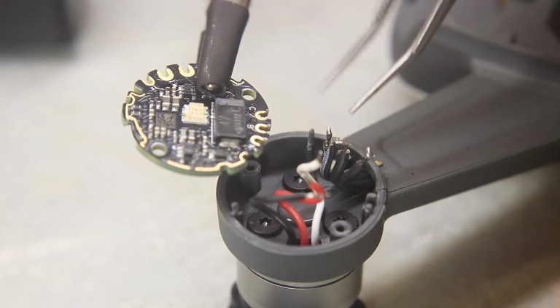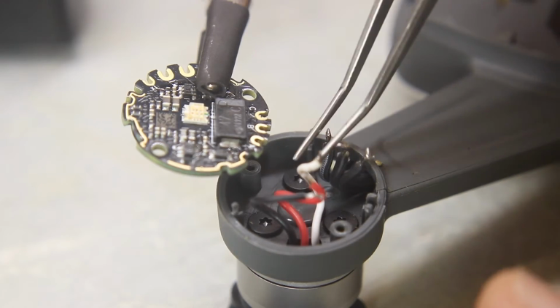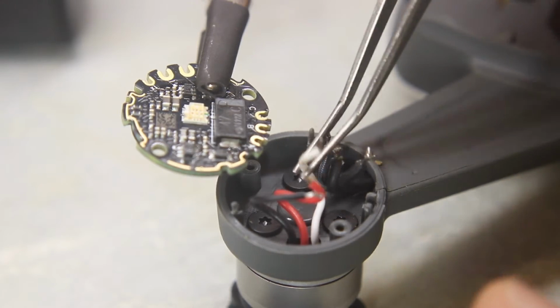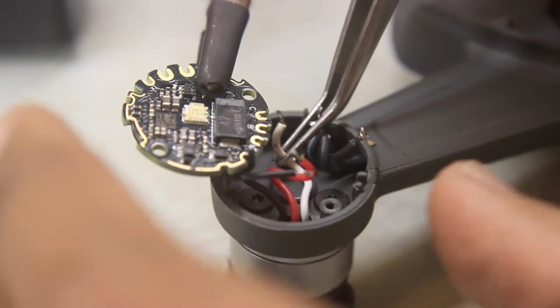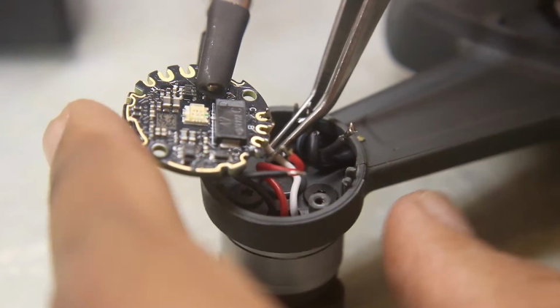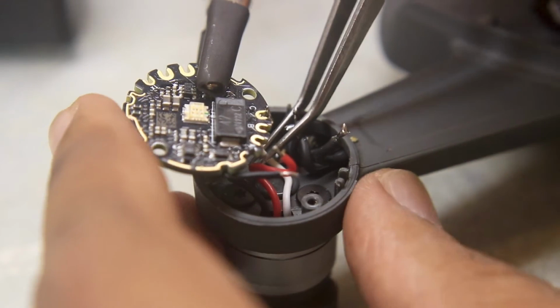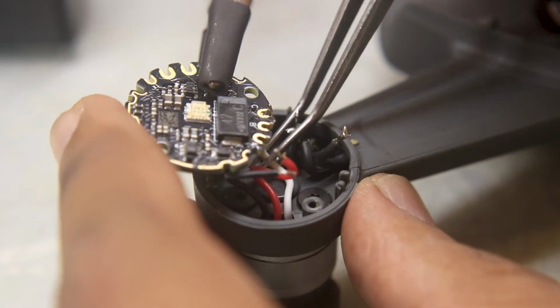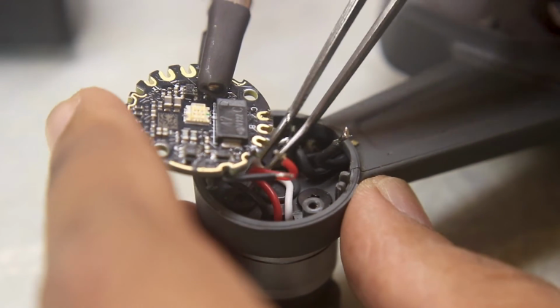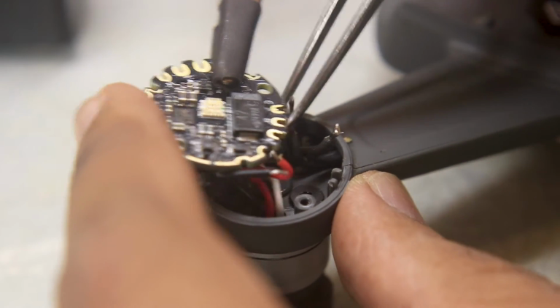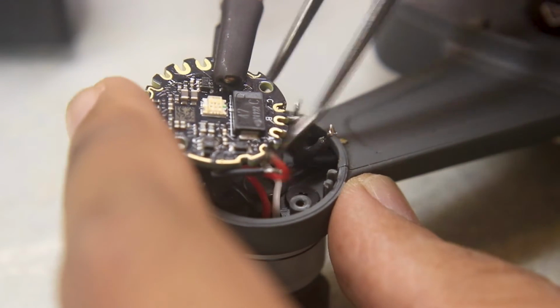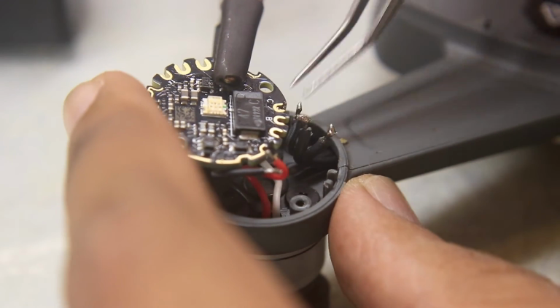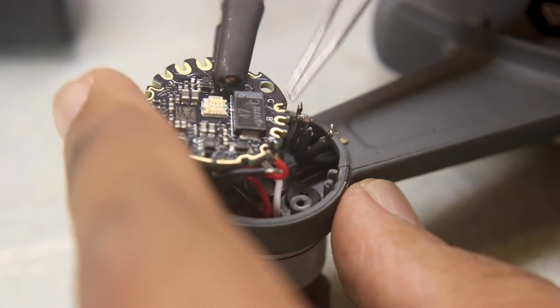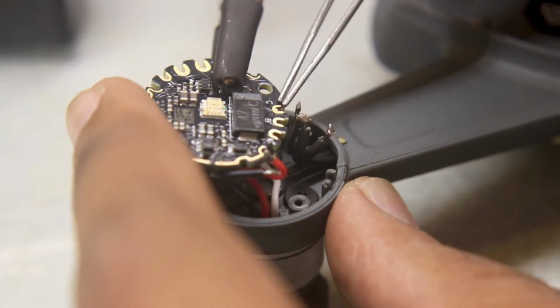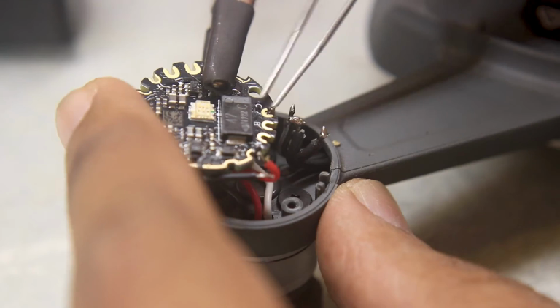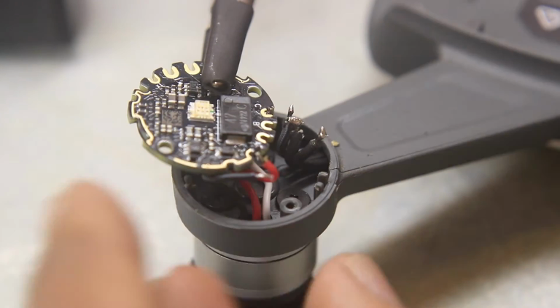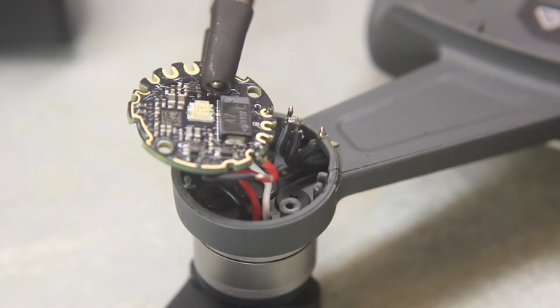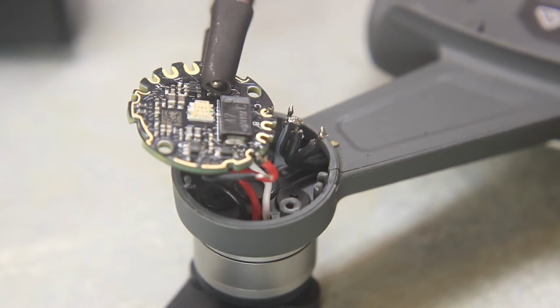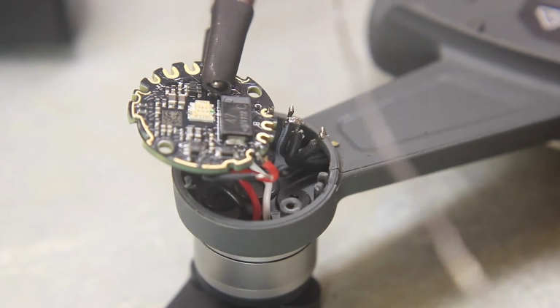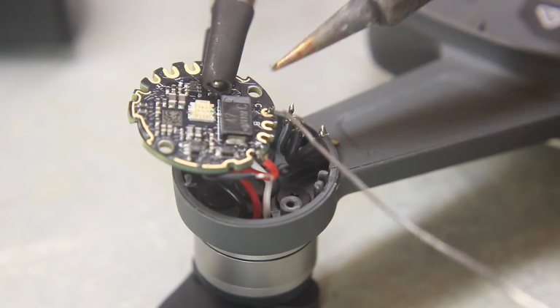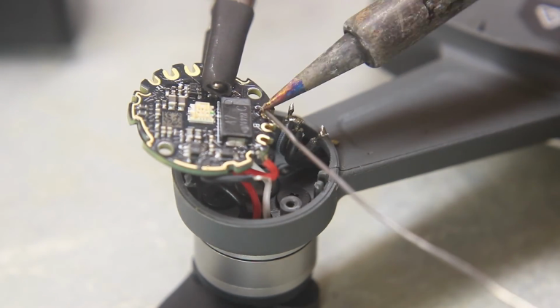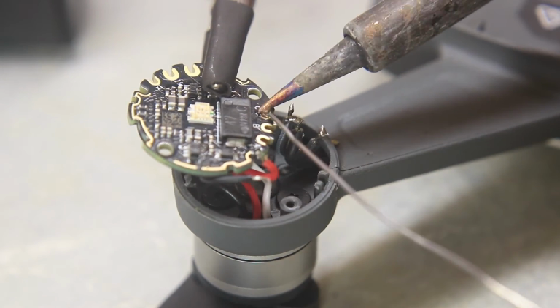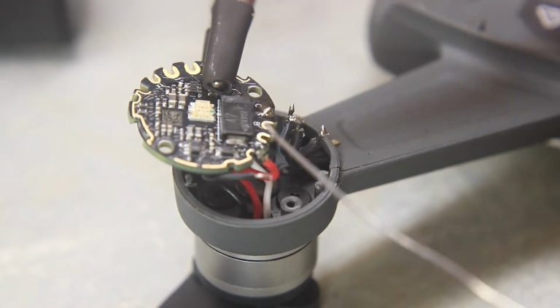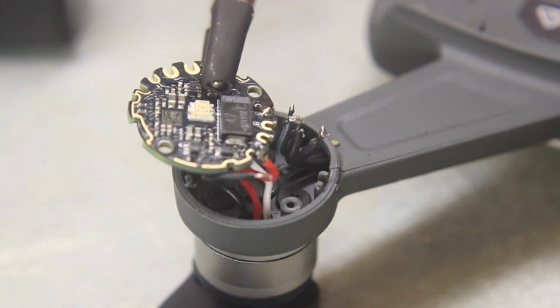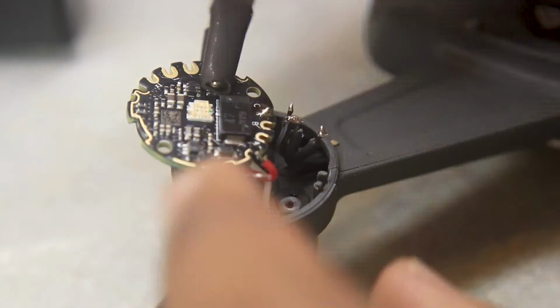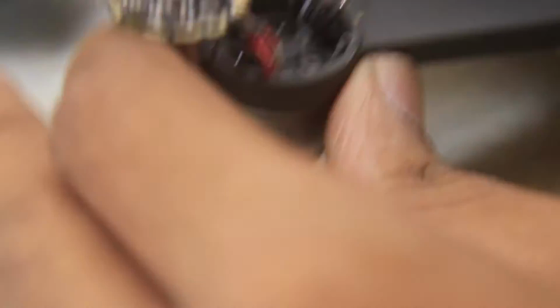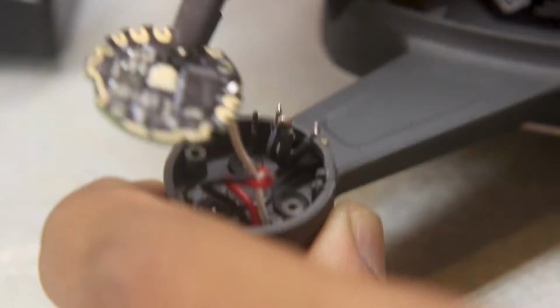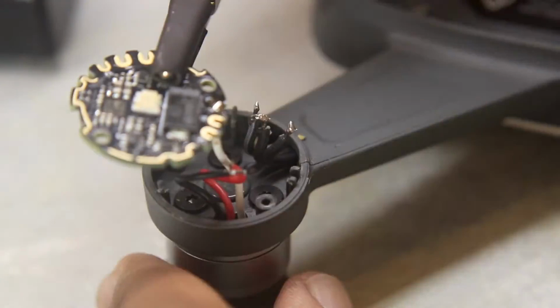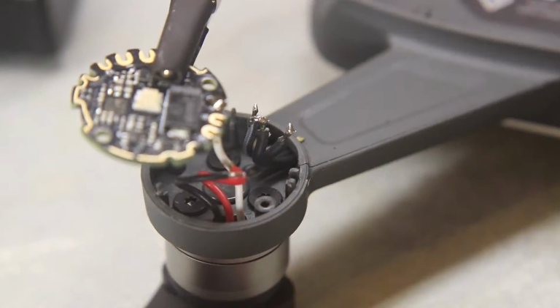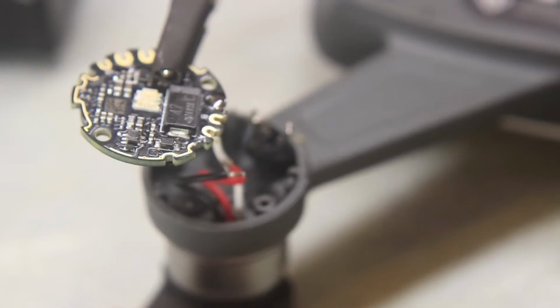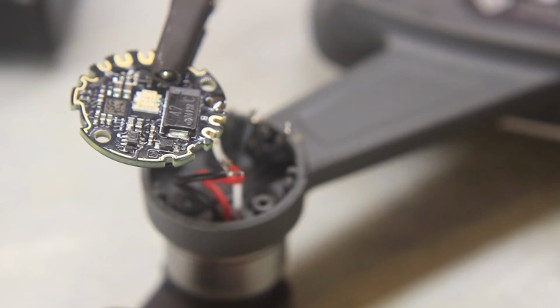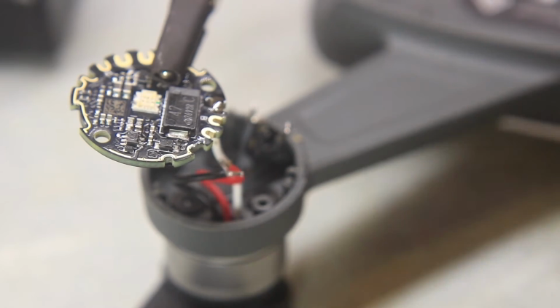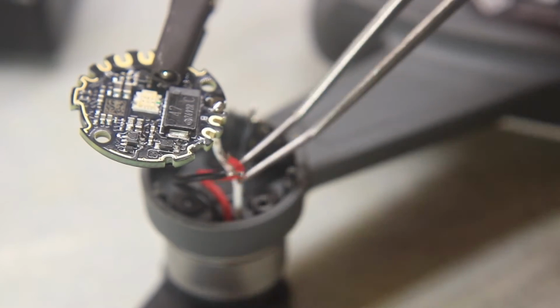Once the old ESC was removed, I soldered the new one in. I highly recommend using a helping hand and a tweezer, as it is not possible for one person to do this job alone.